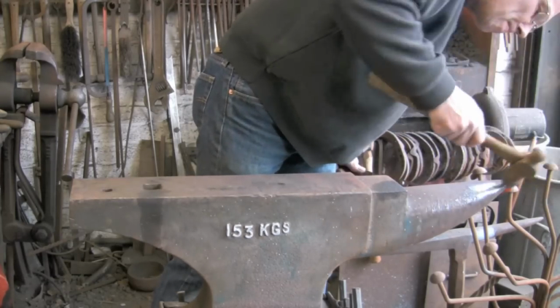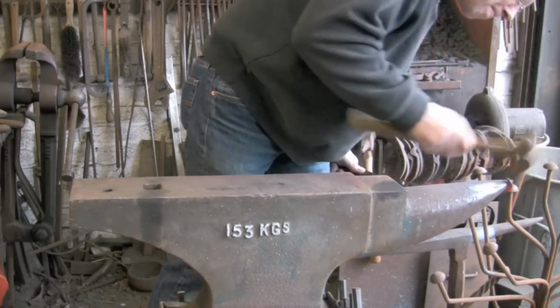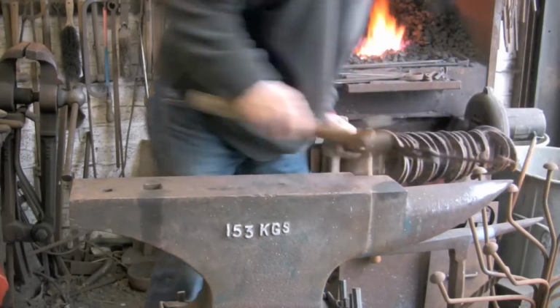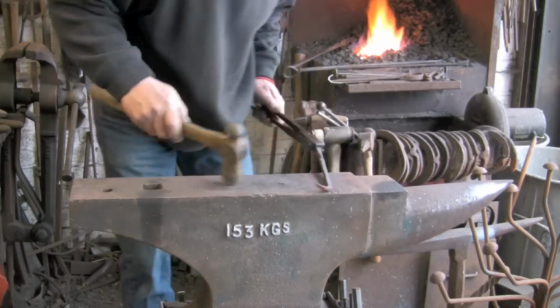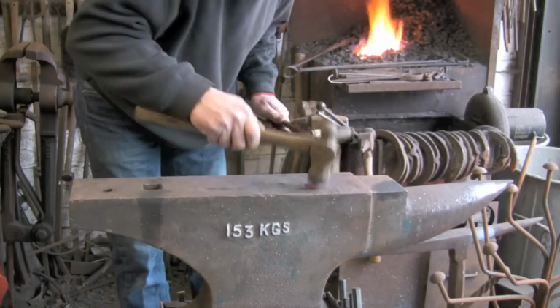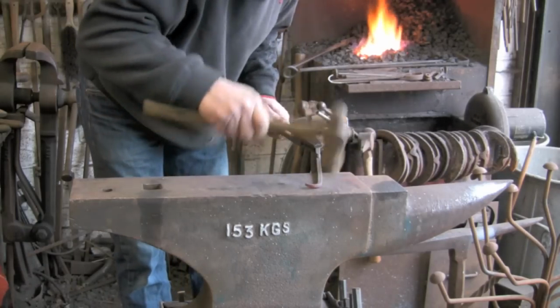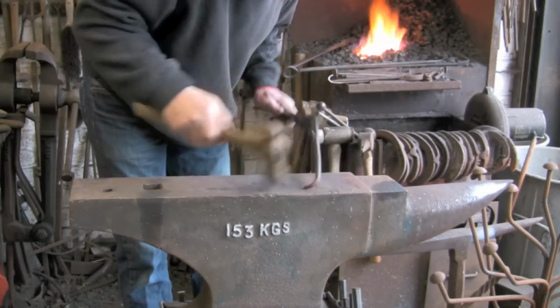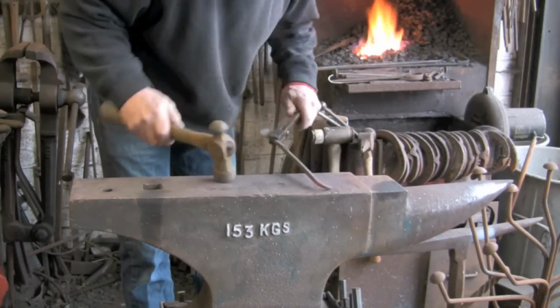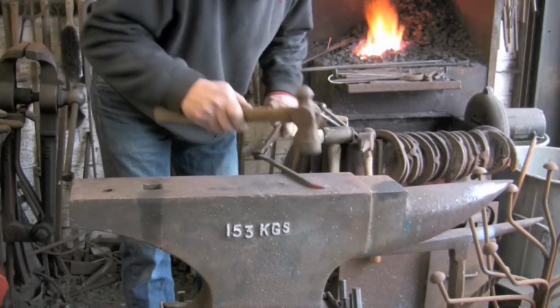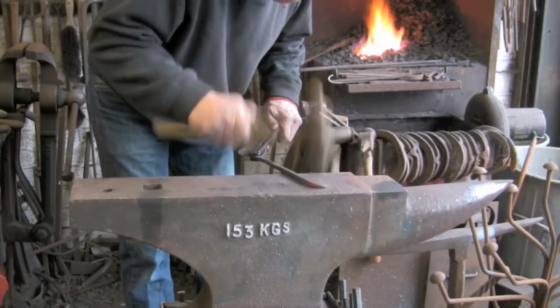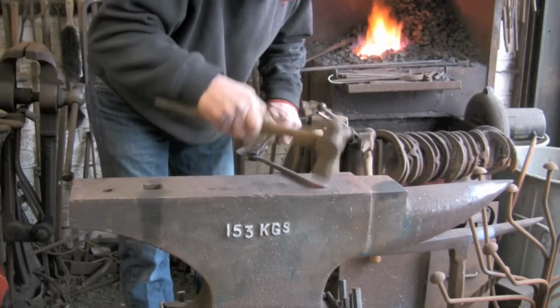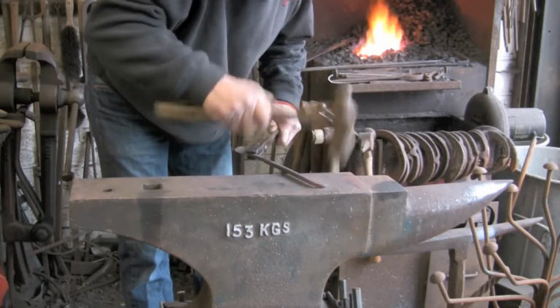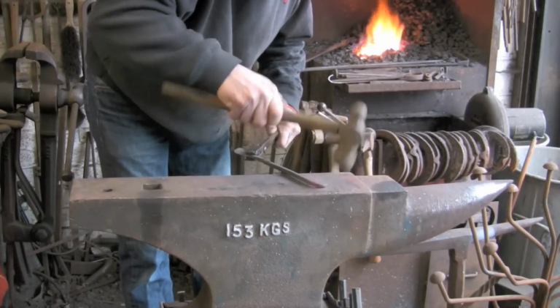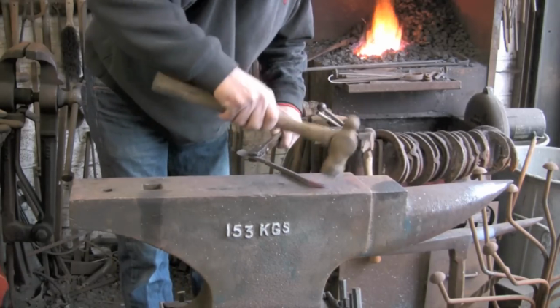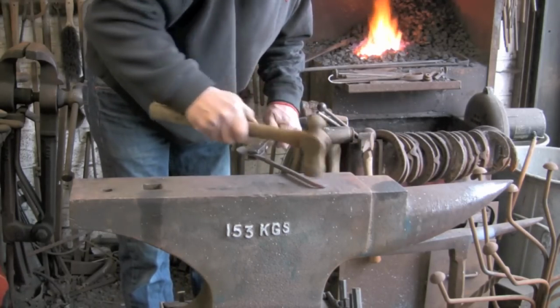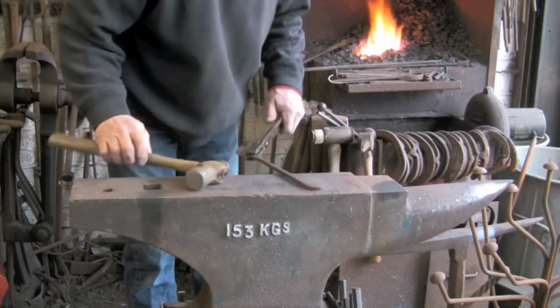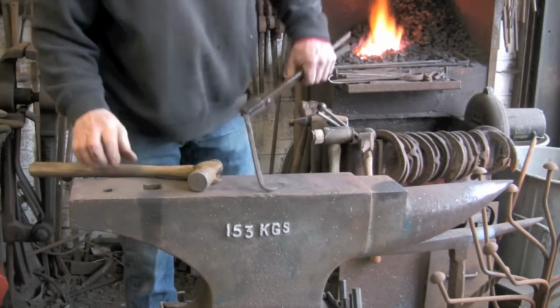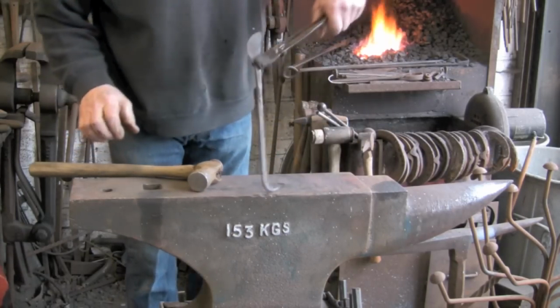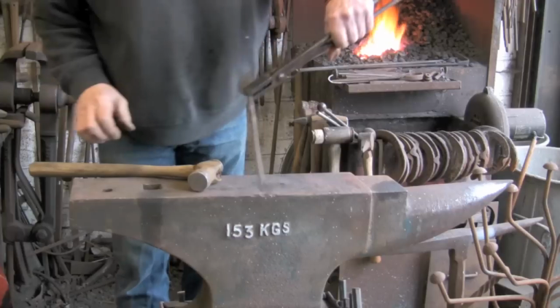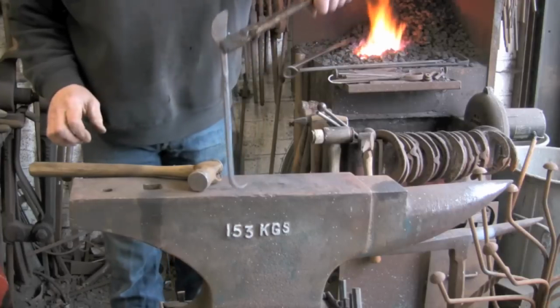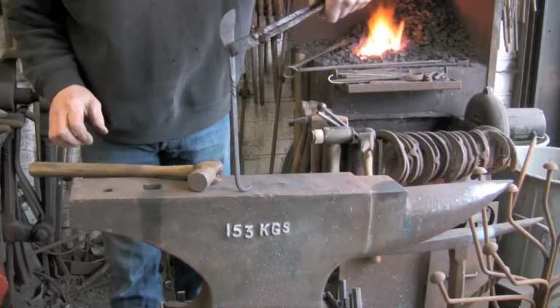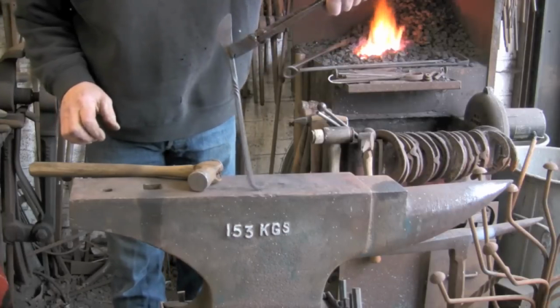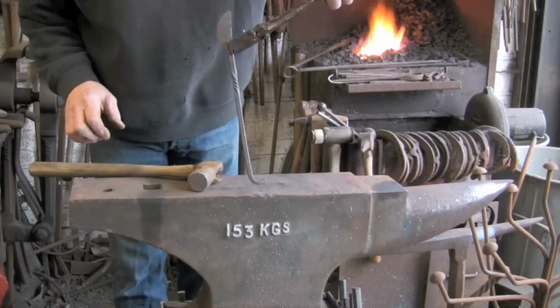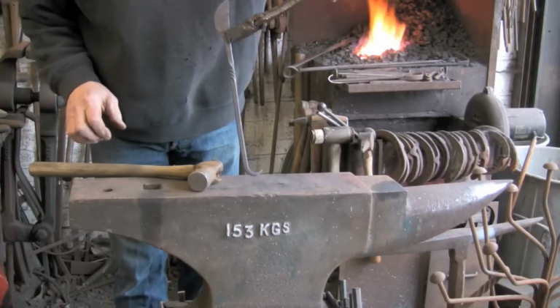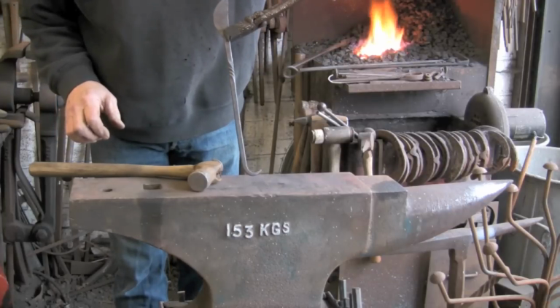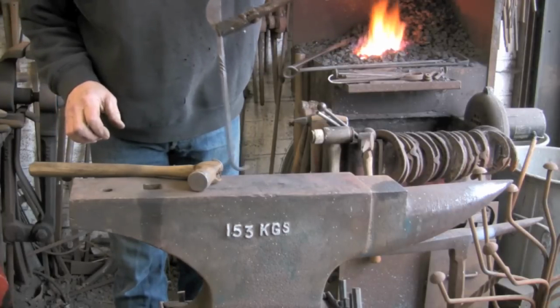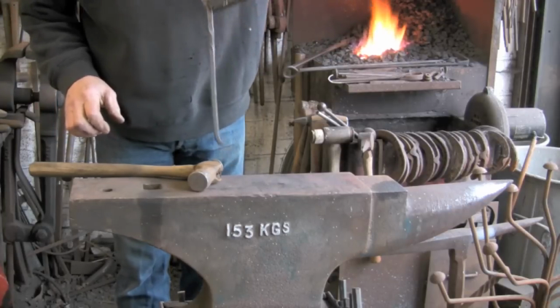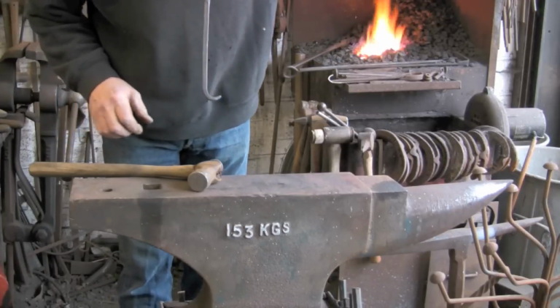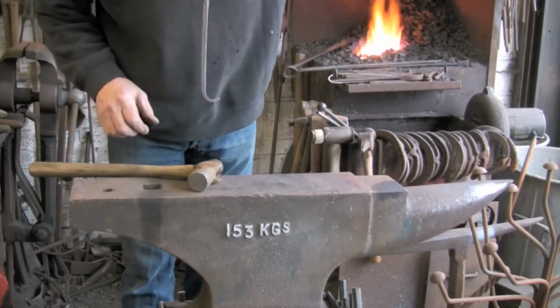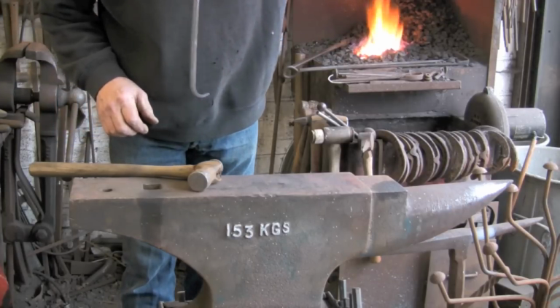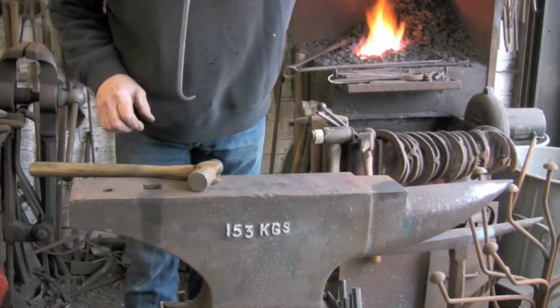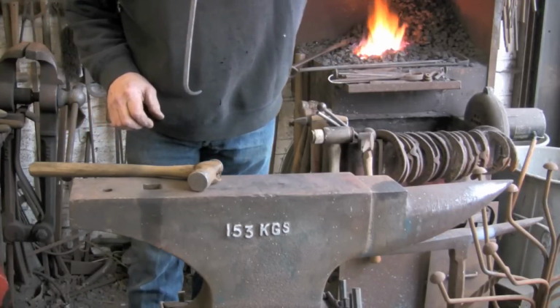Just tidy it up over the beak, level it up, square it up. Try not to put too many hammer marks in. So you have just got a little bit of a hook there heading up towards the top of the blade.